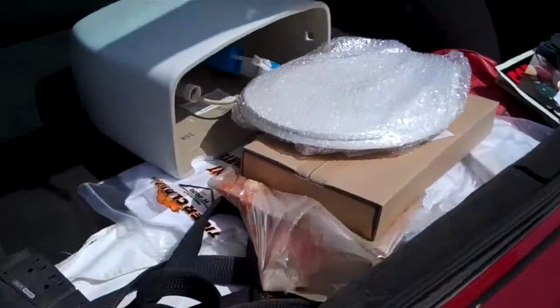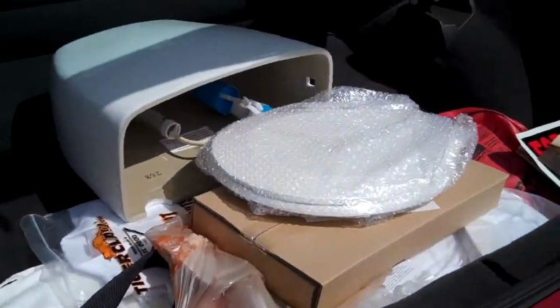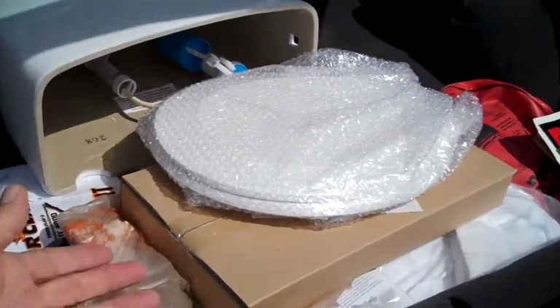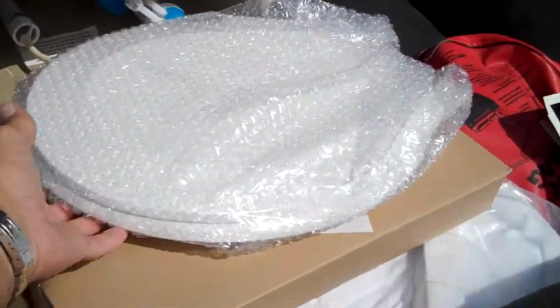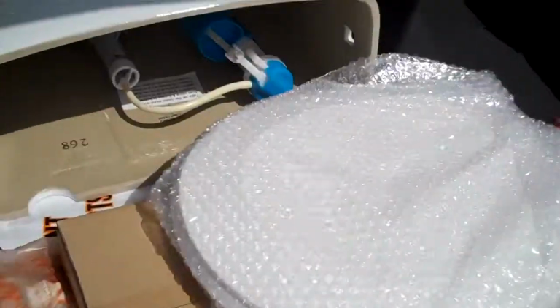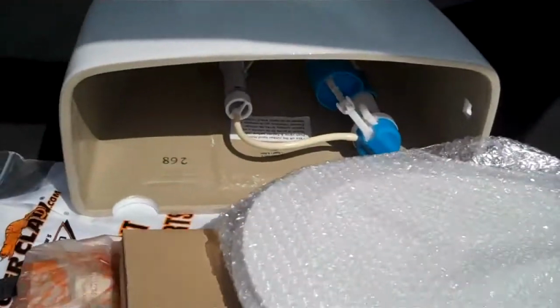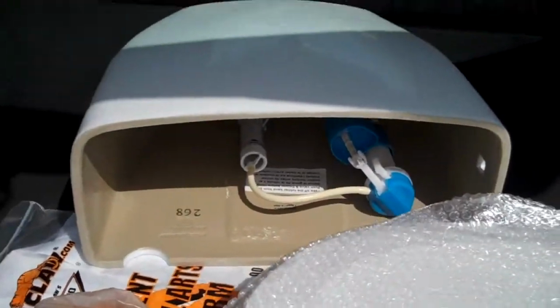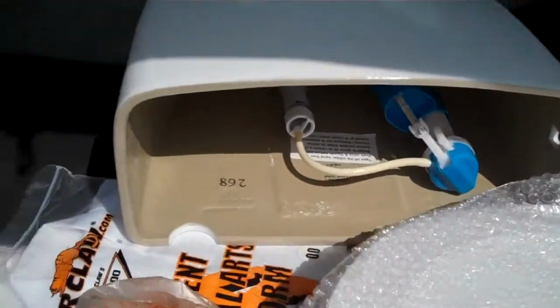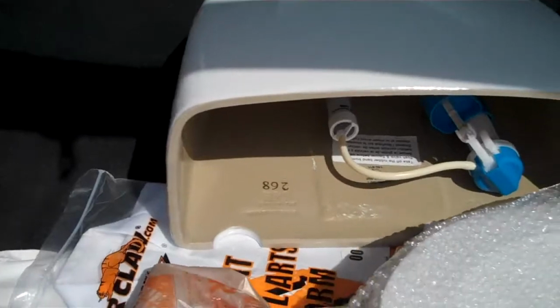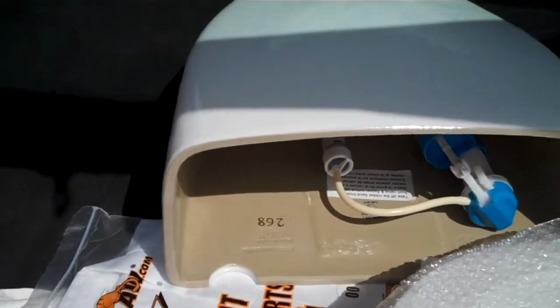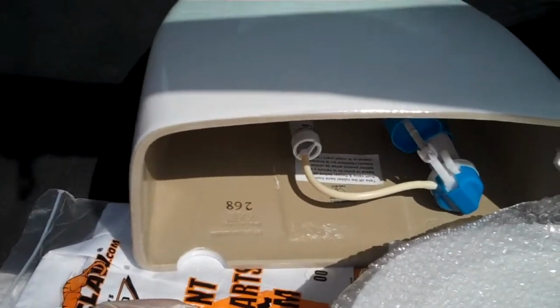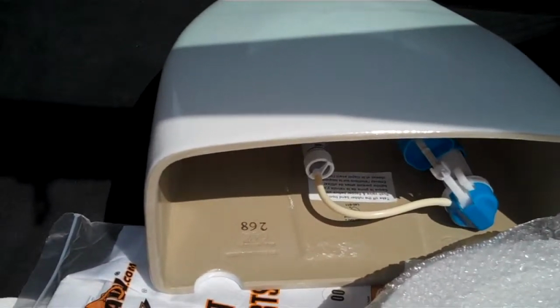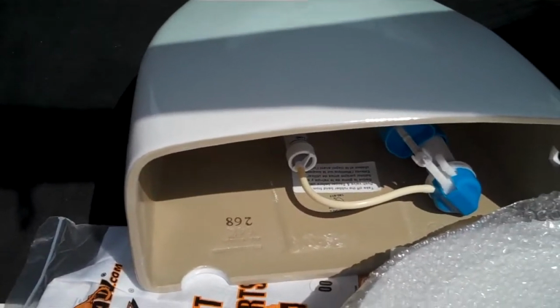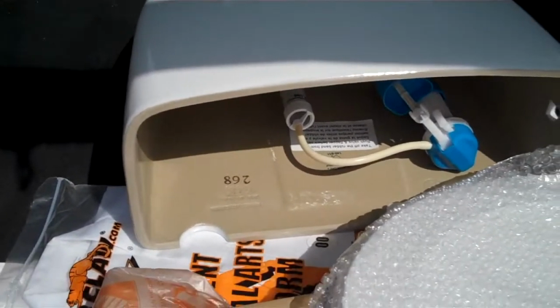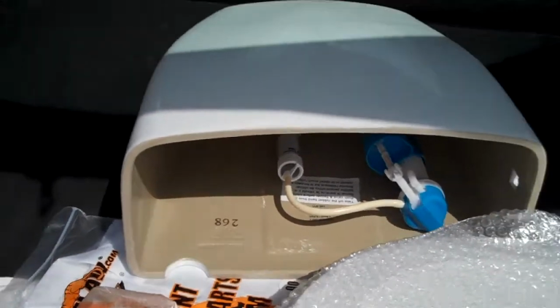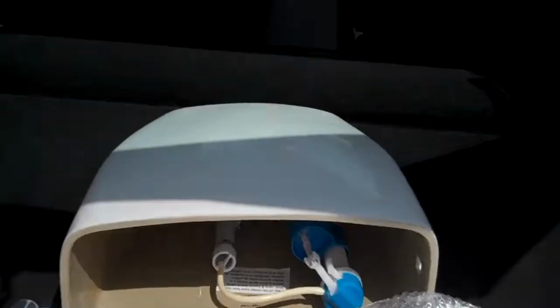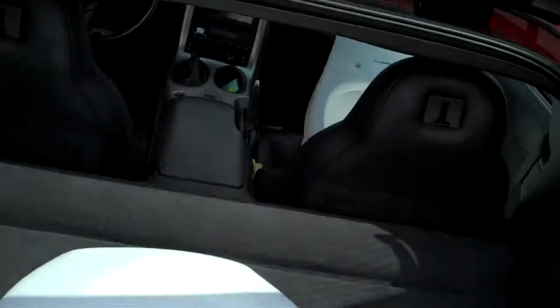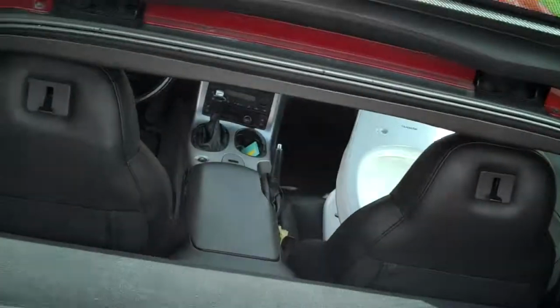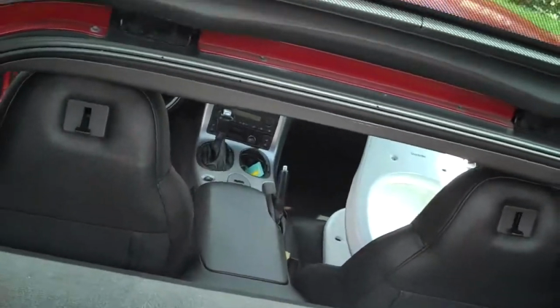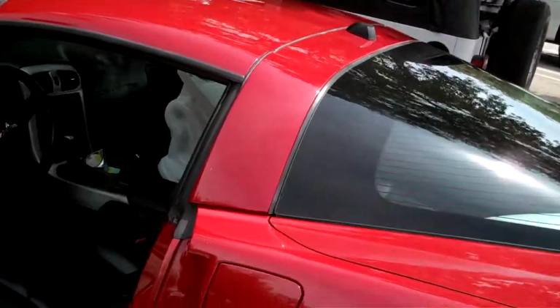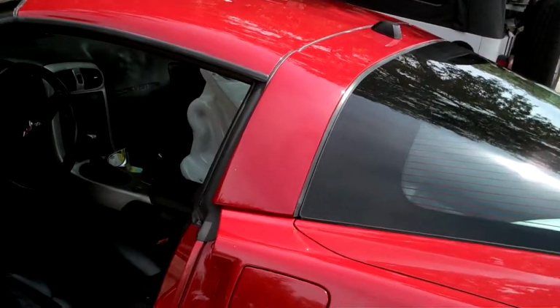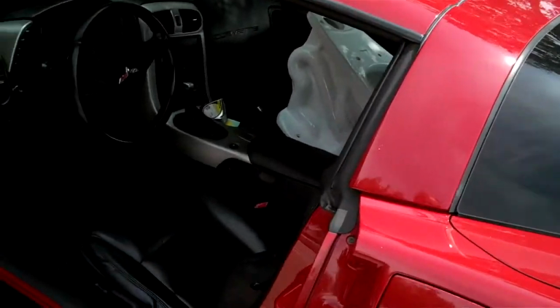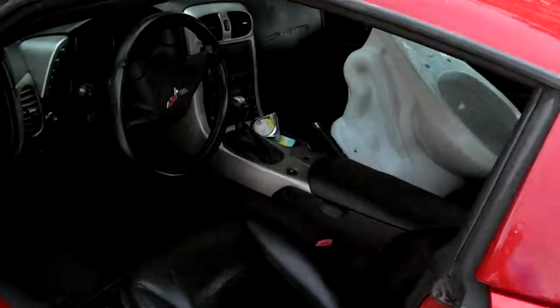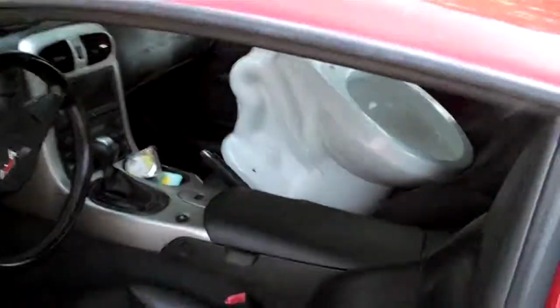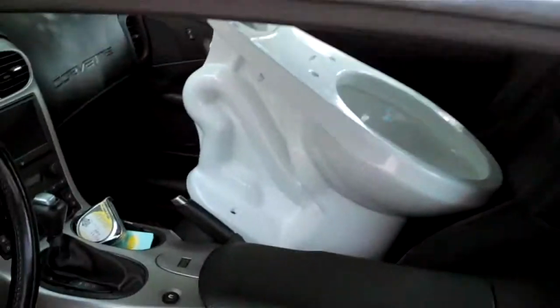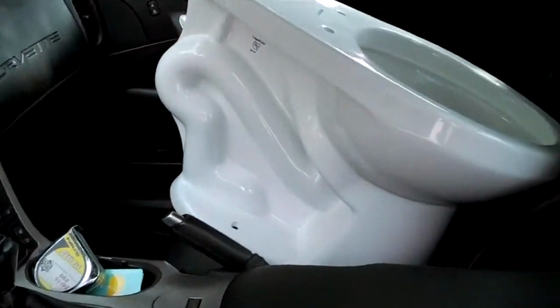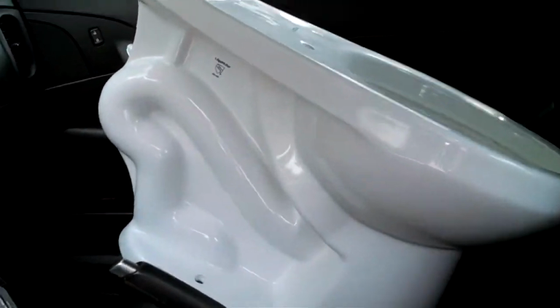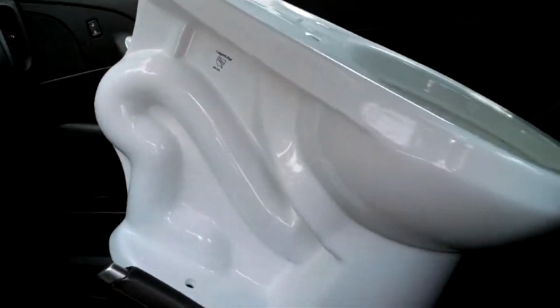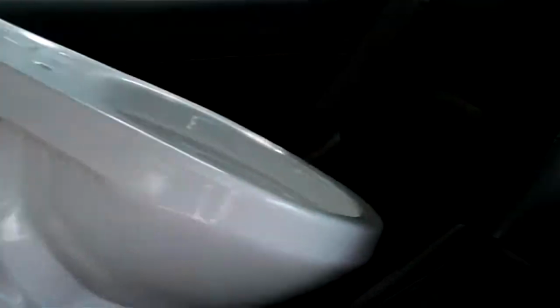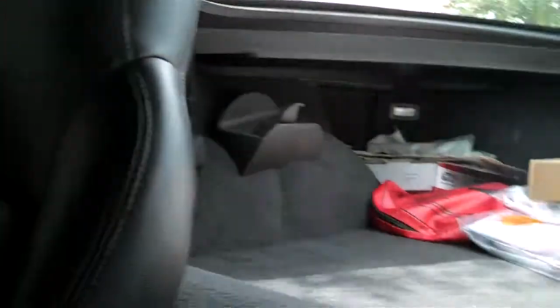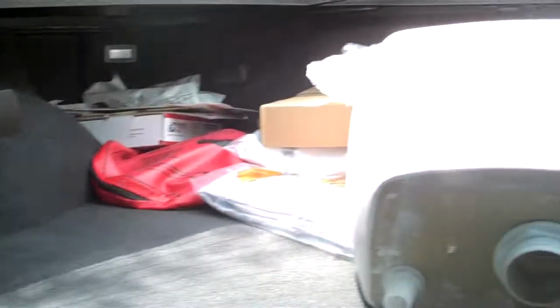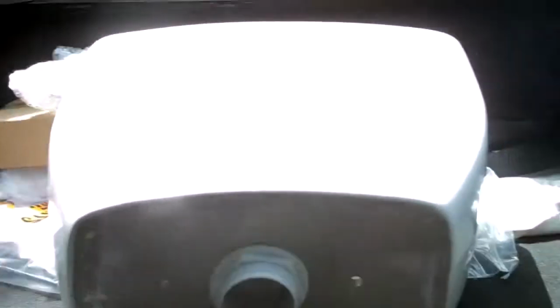All right, we've got the toilet seat, the top of the lid, caulk, the donut, the hose, and the bowl. Being a plumber and having a Corvette's a little tough, so this is how we're going to be carrying this stuff.